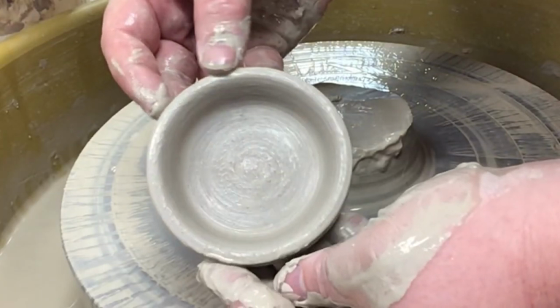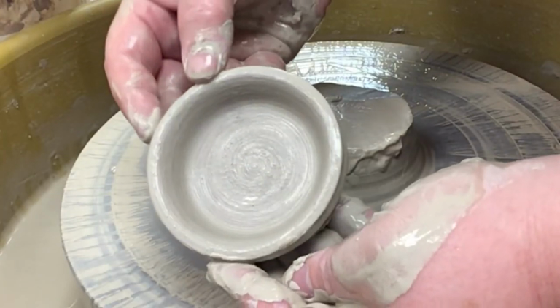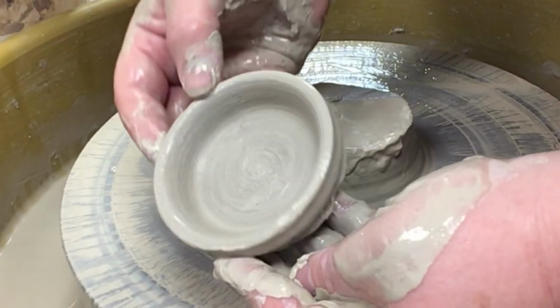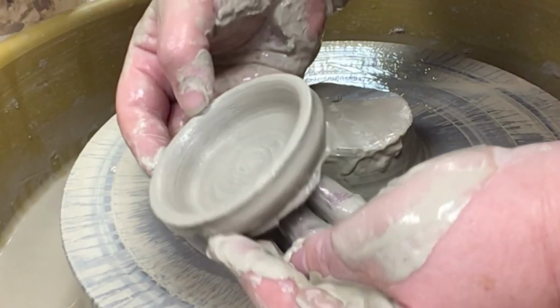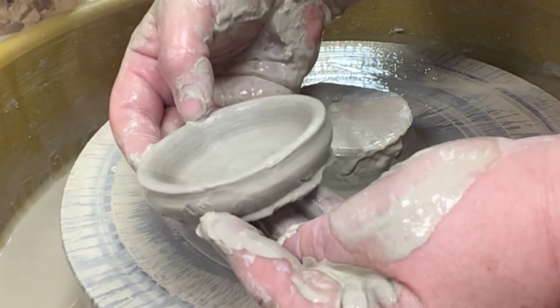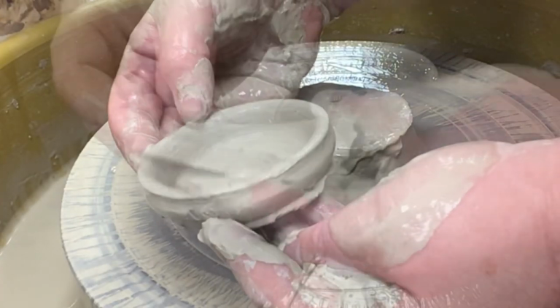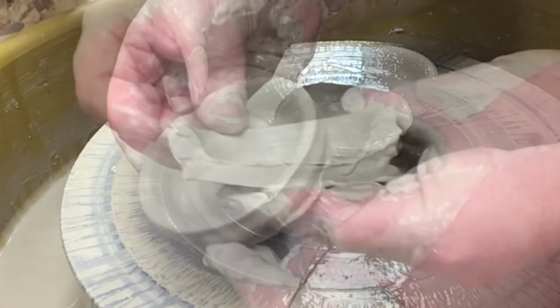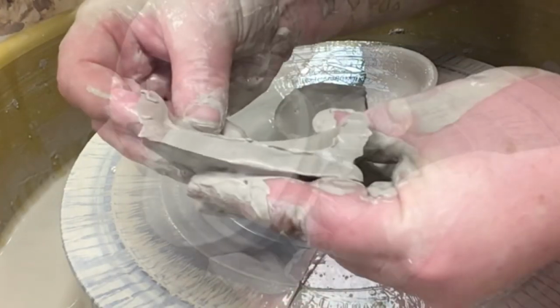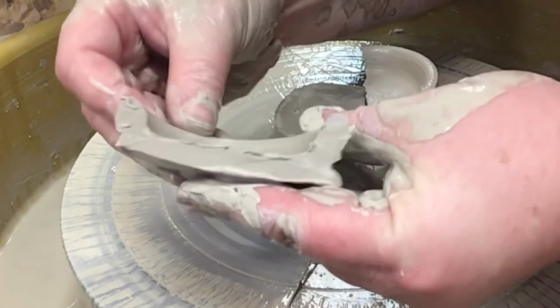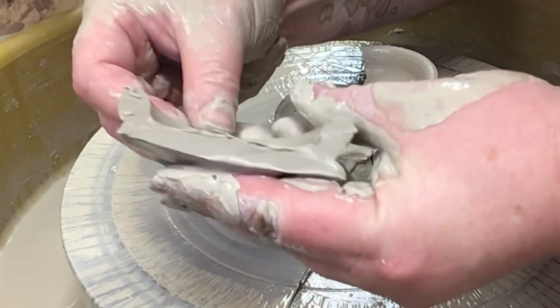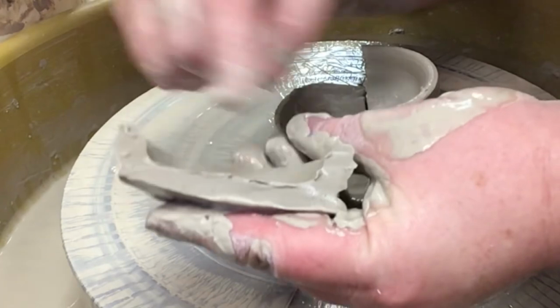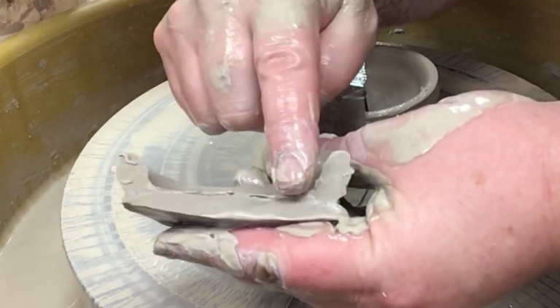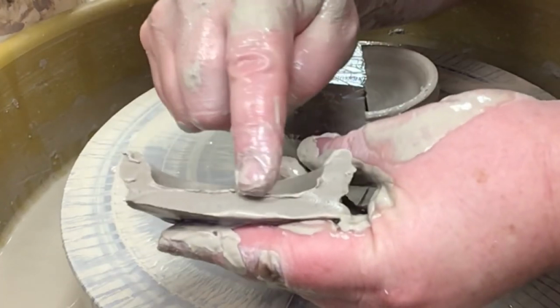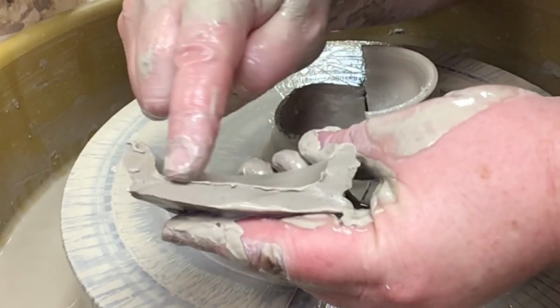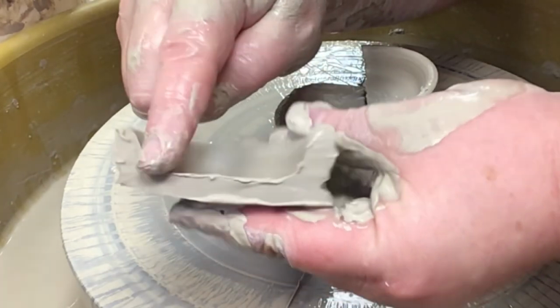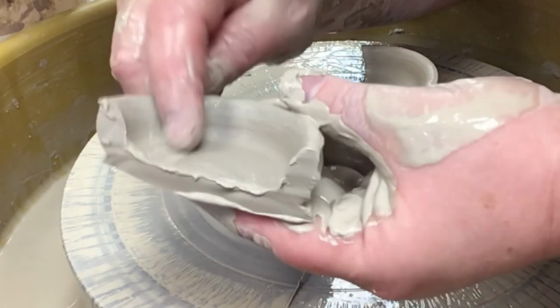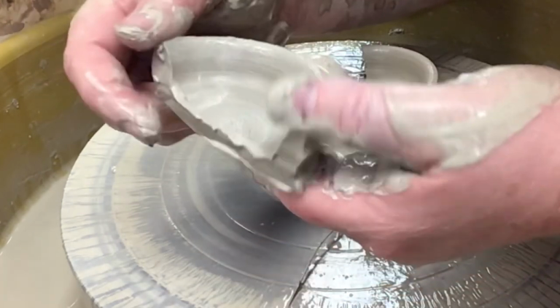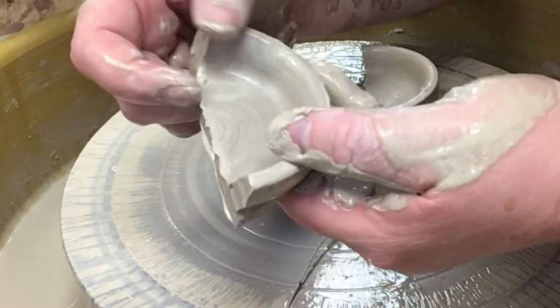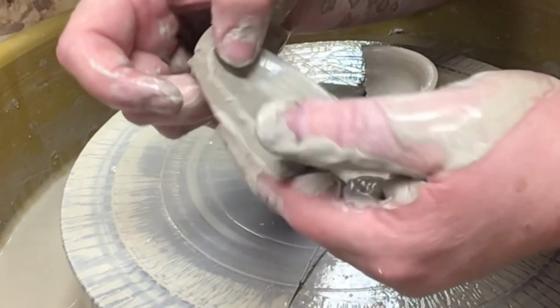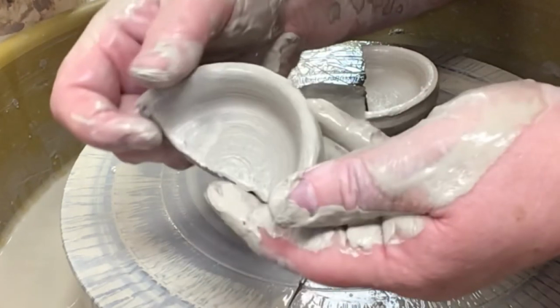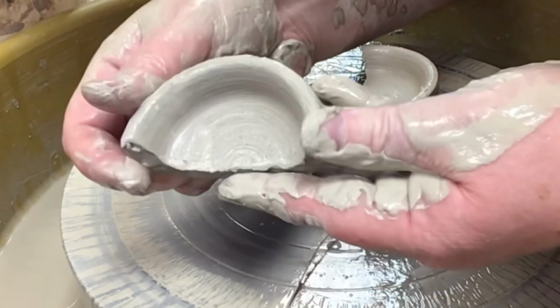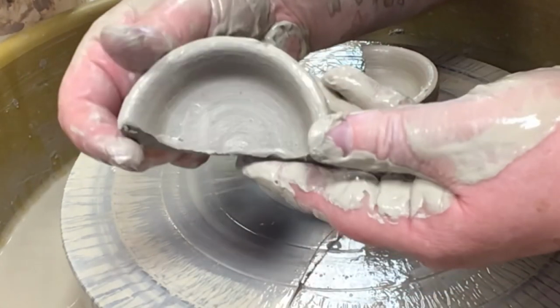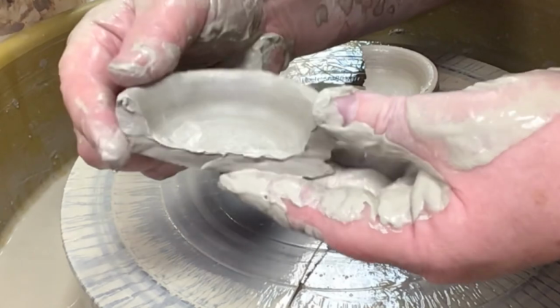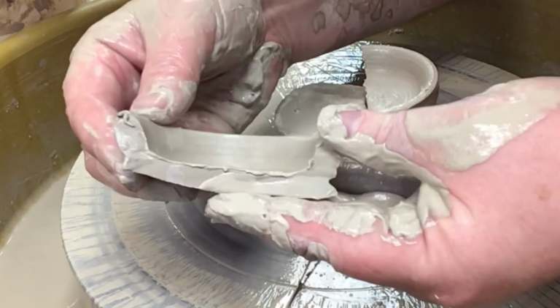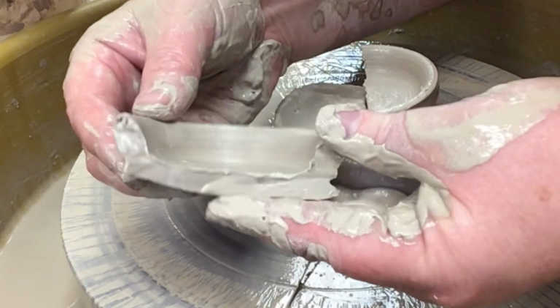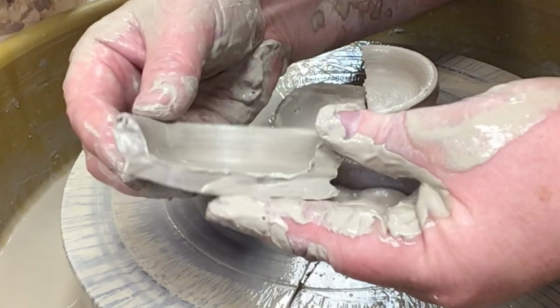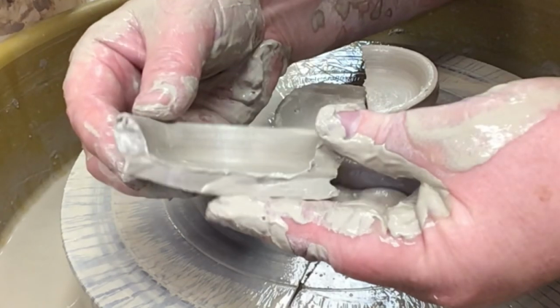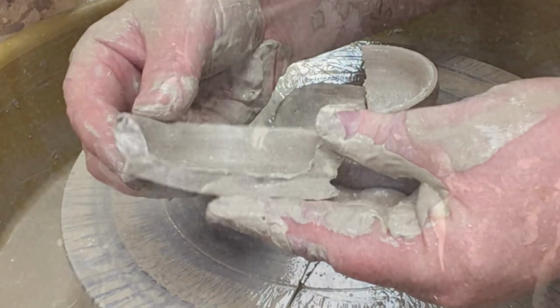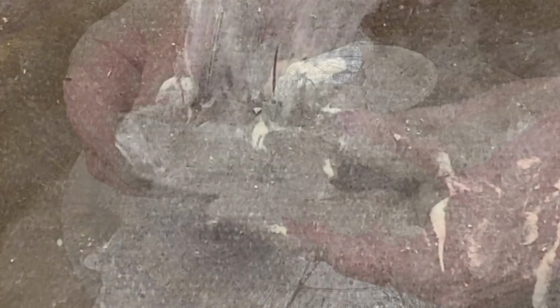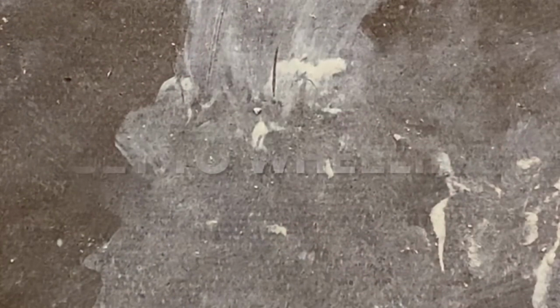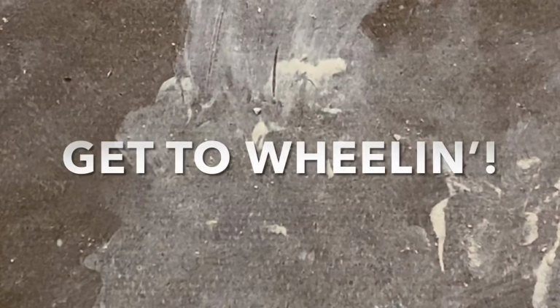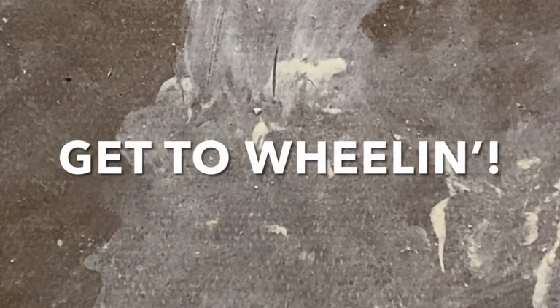As you repeat the process, work towards being more consistent in creating a symmetrical form with a flat base. Get to wheeling.